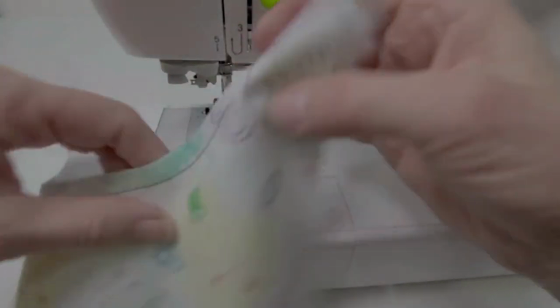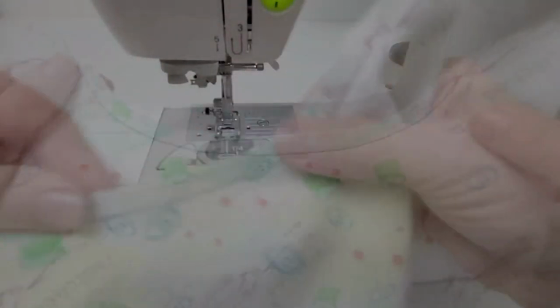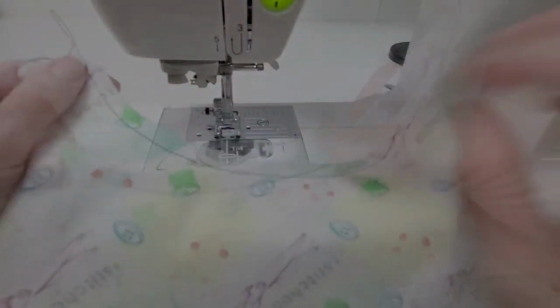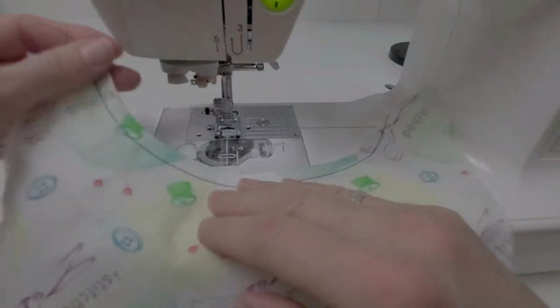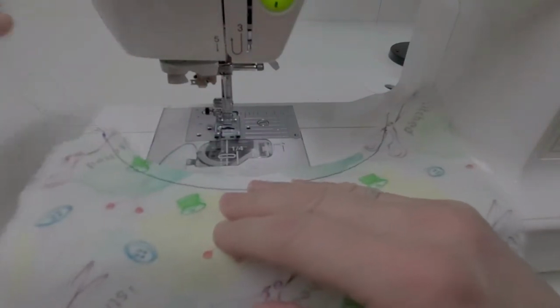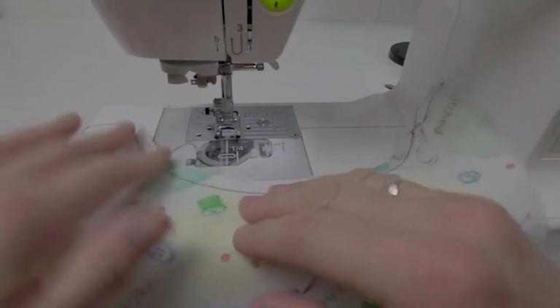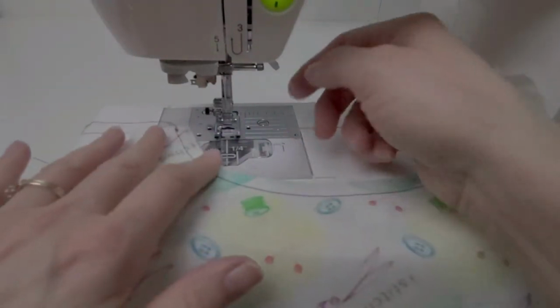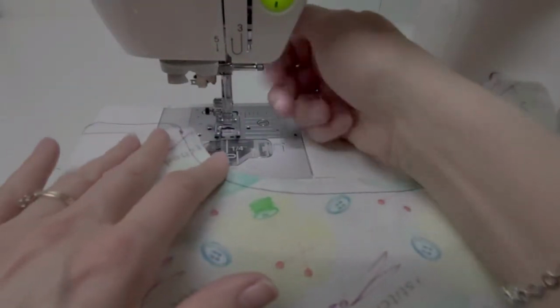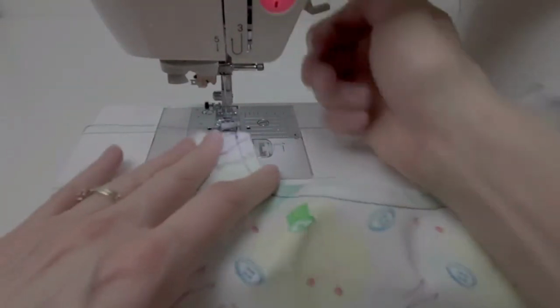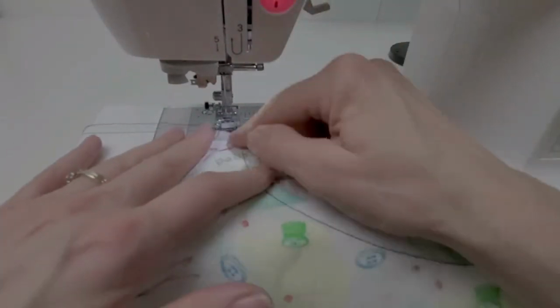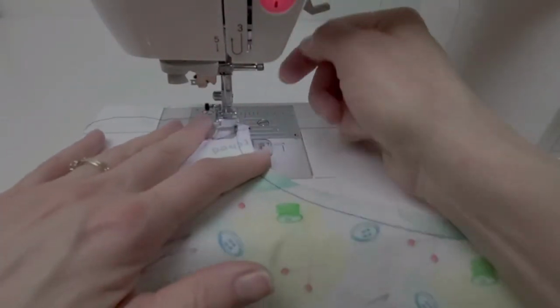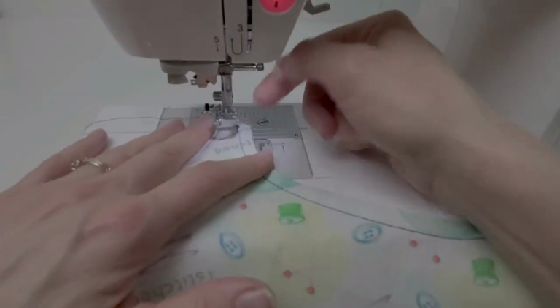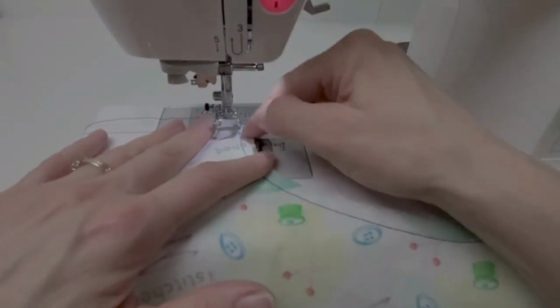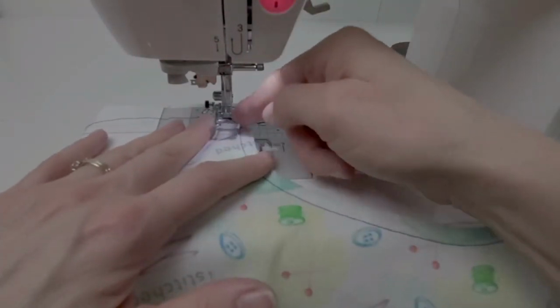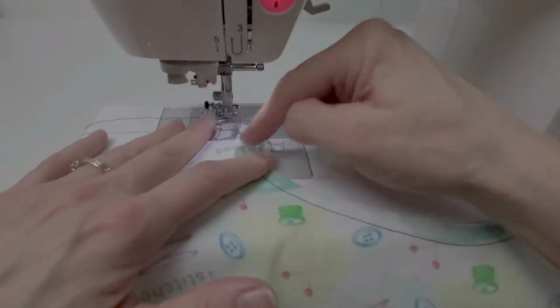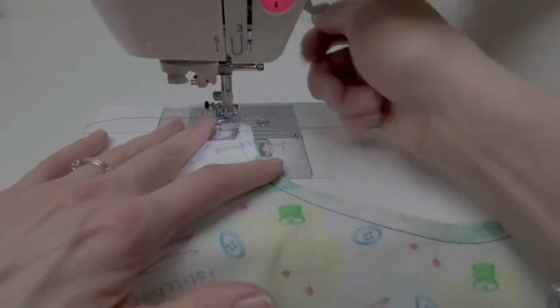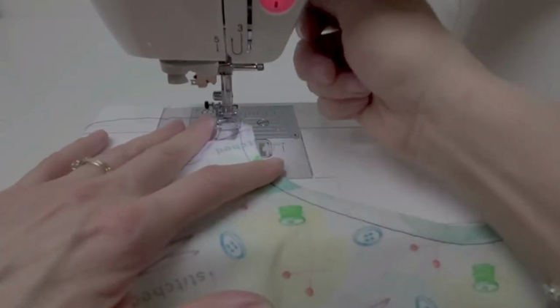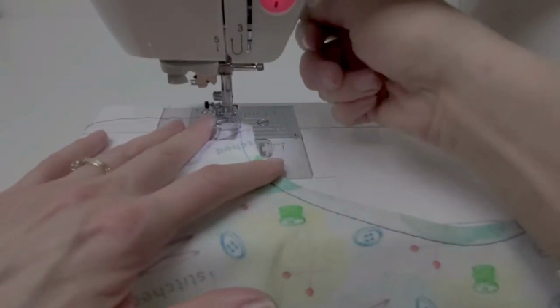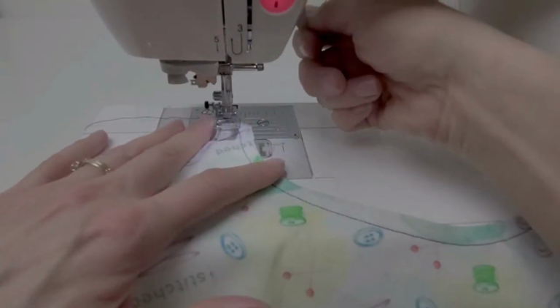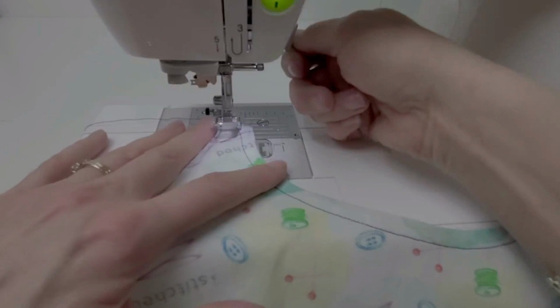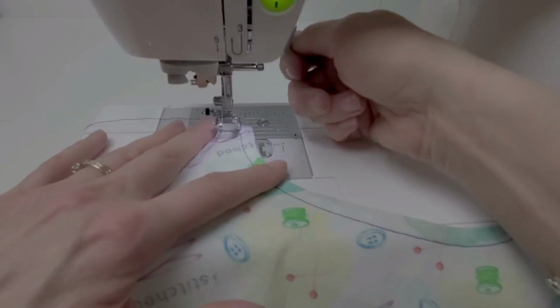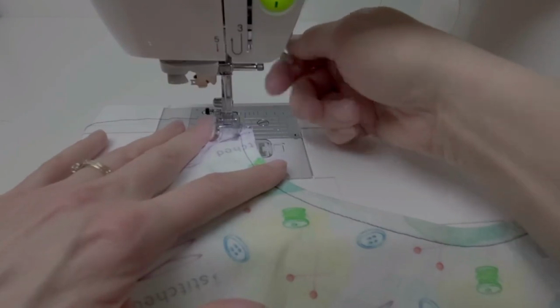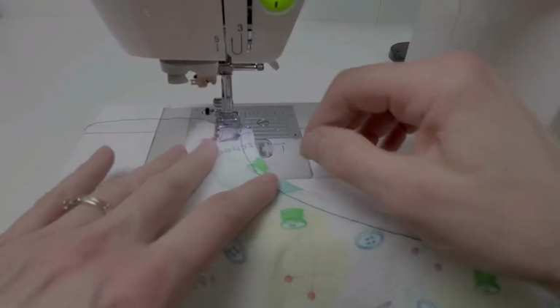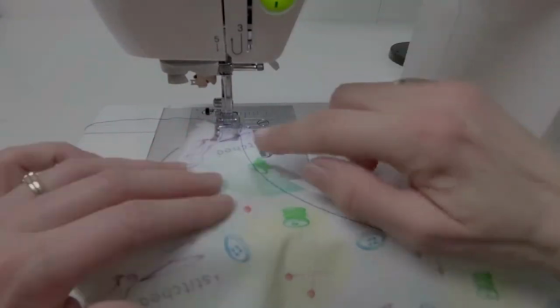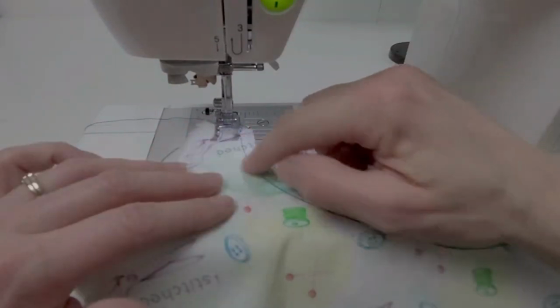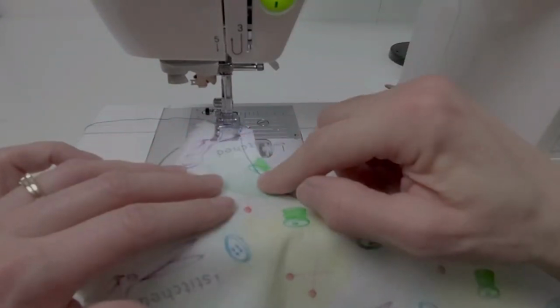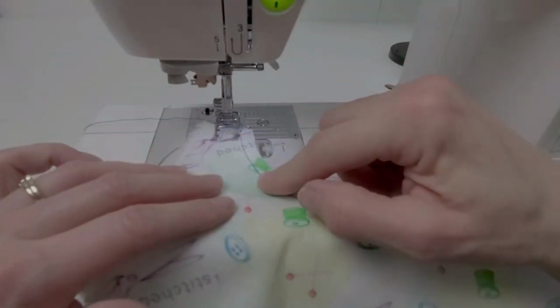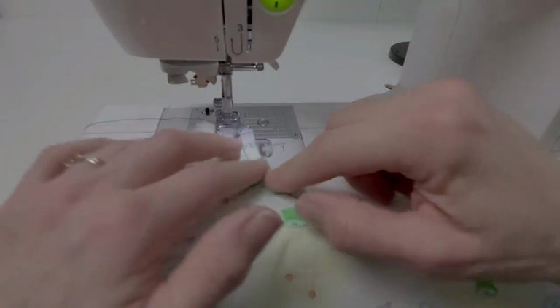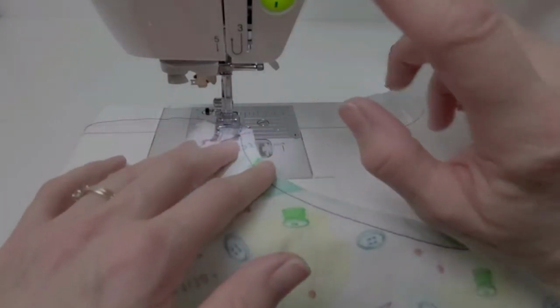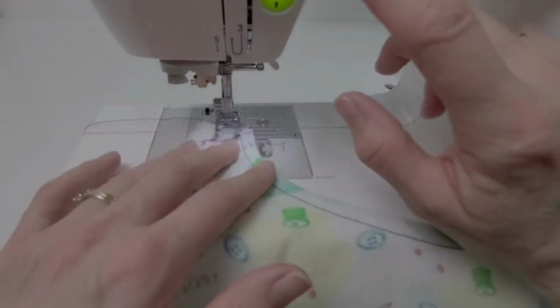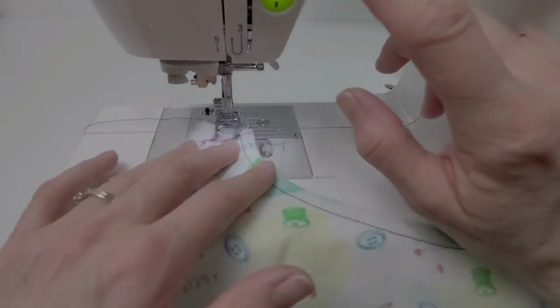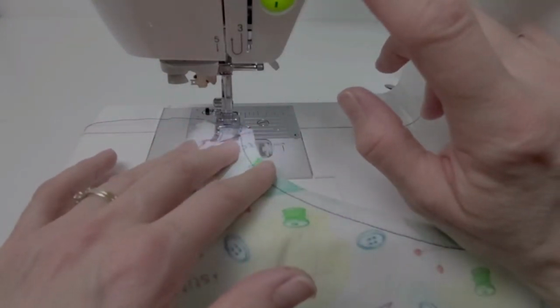You can even do a second line, running the edge of your presser foot along the first line of topstitching, so that you have two parallel lines.